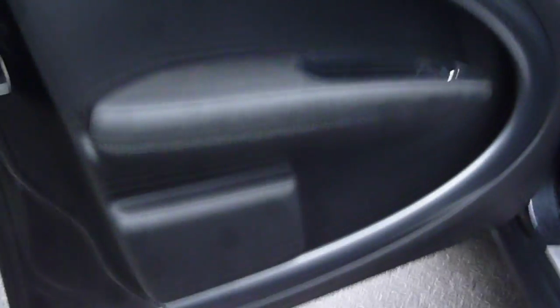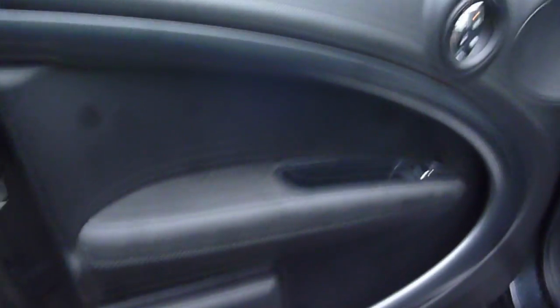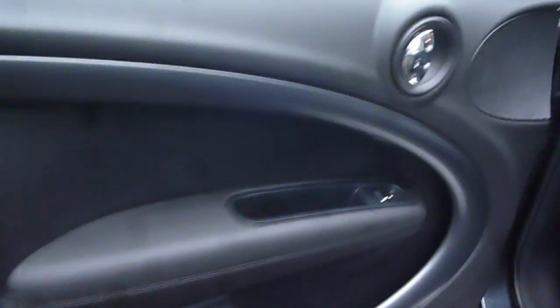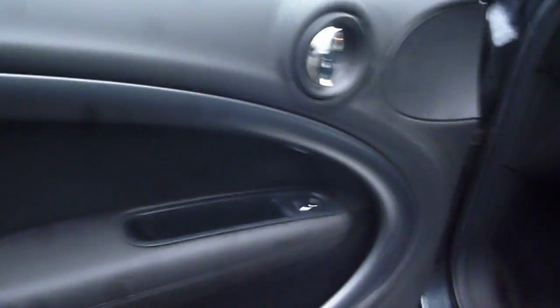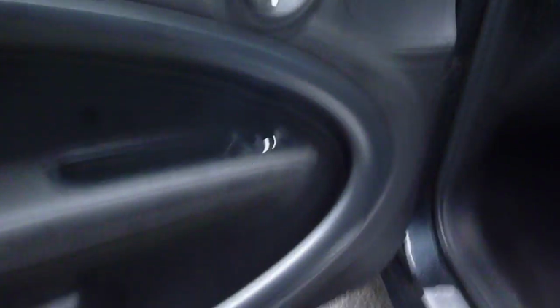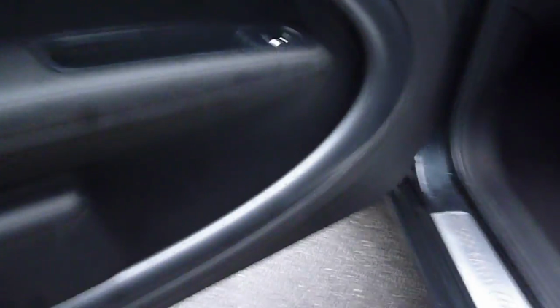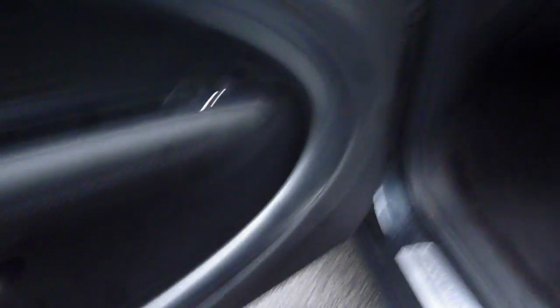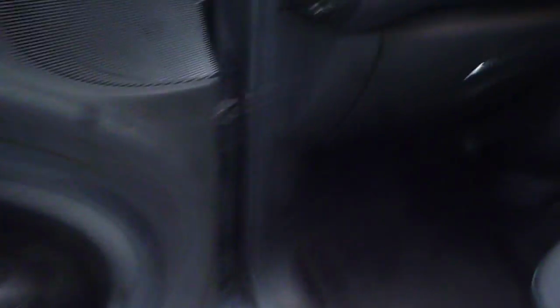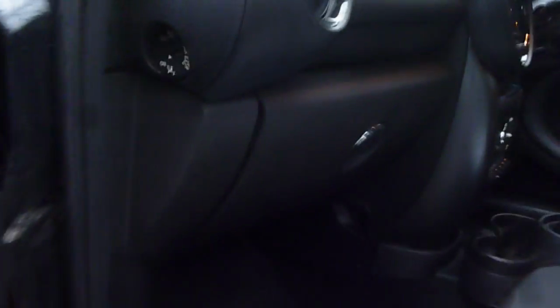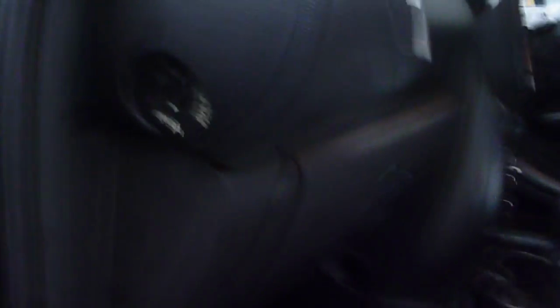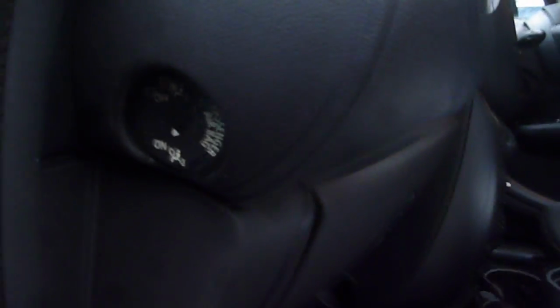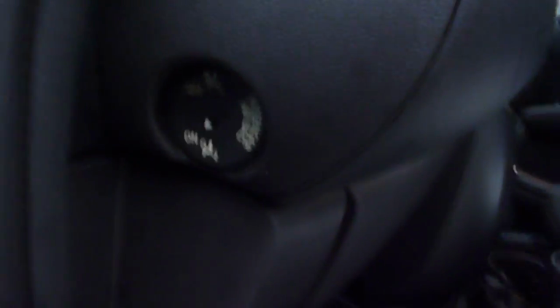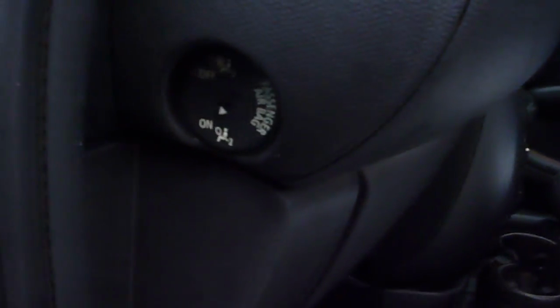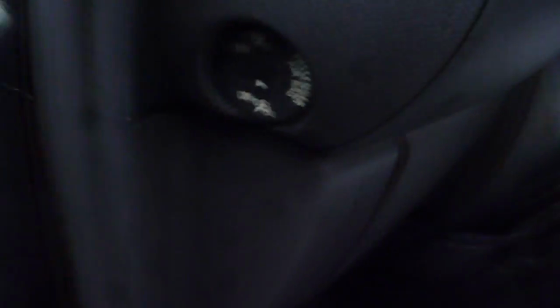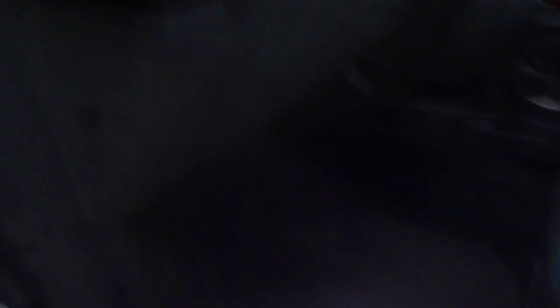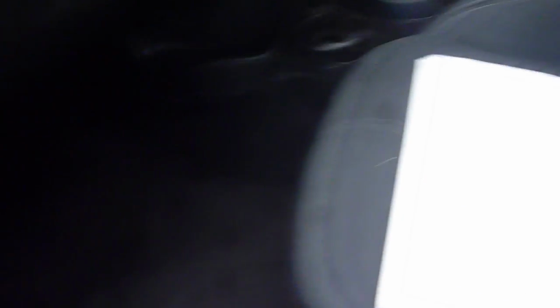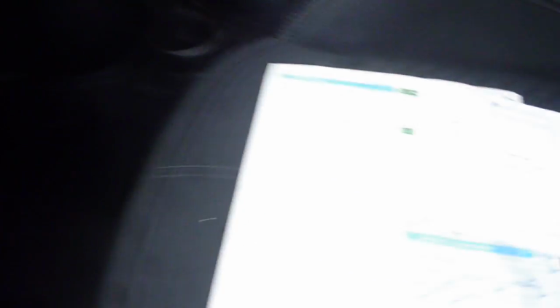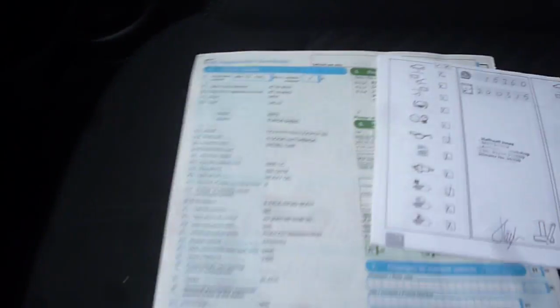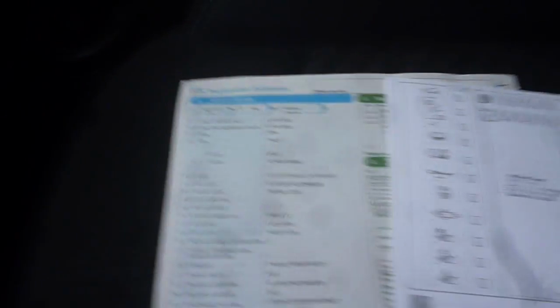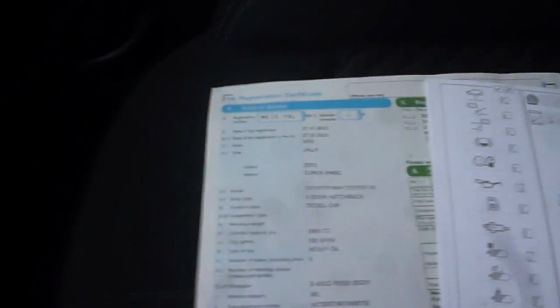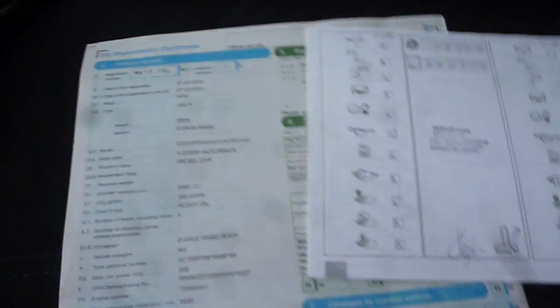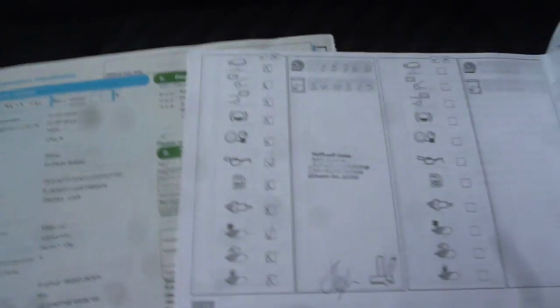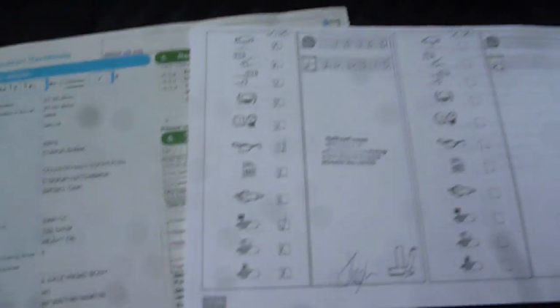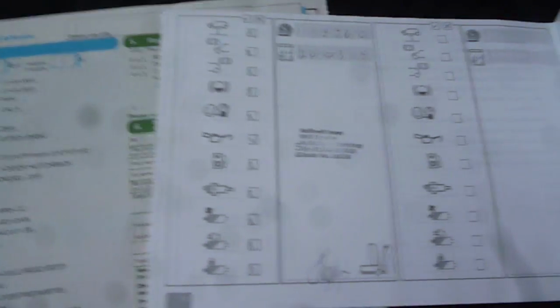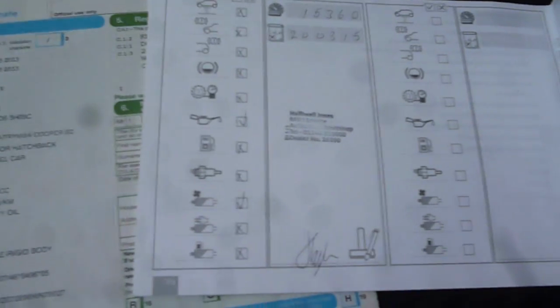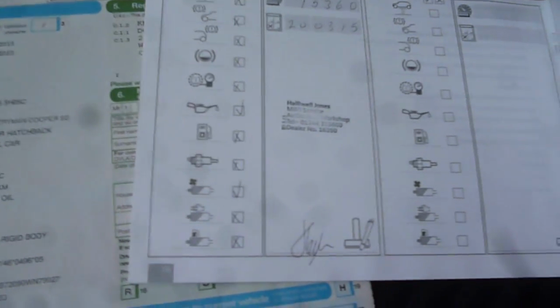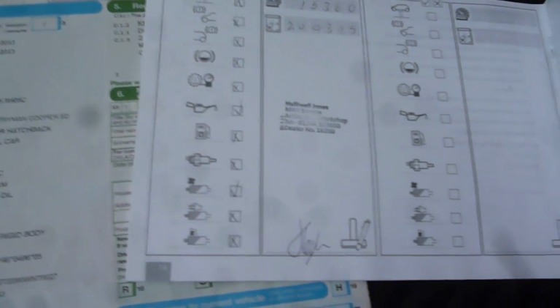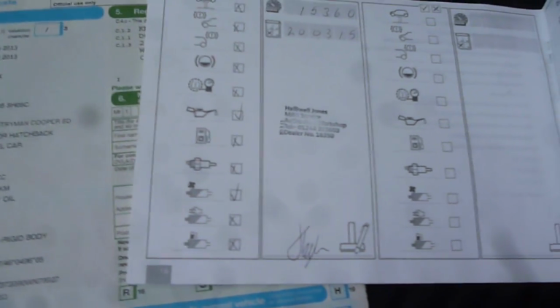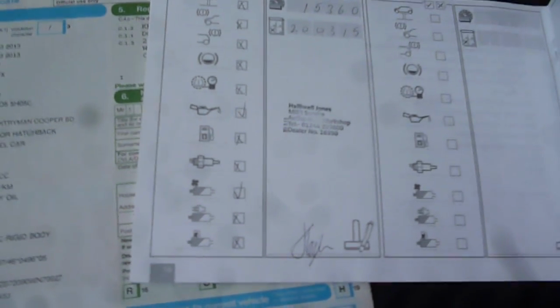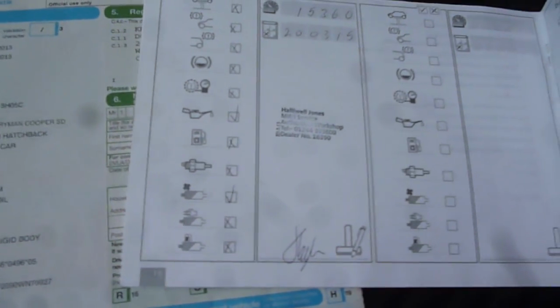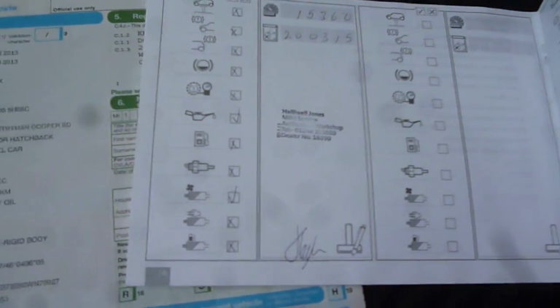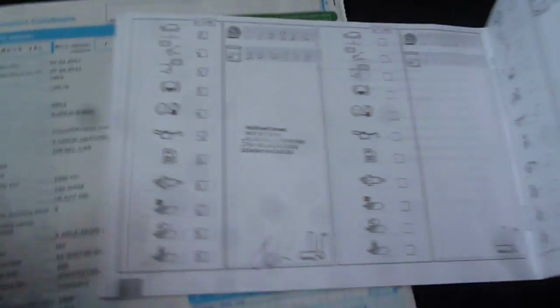Front door card is all good. Airbag cut-off switch noted. Log book is present — one Halliwell Jones service stamp as per the written description.